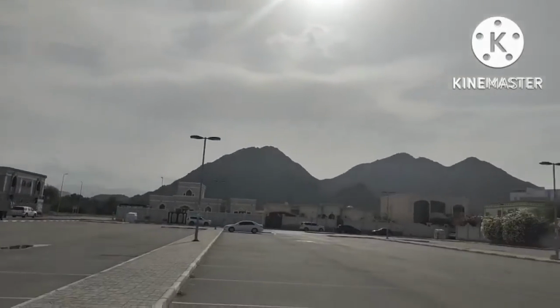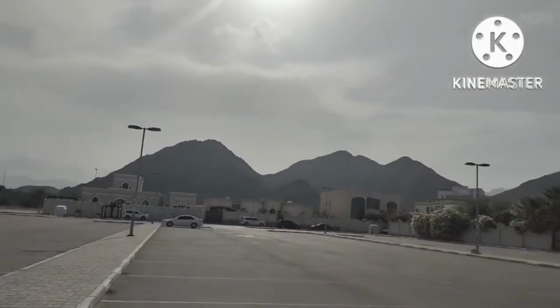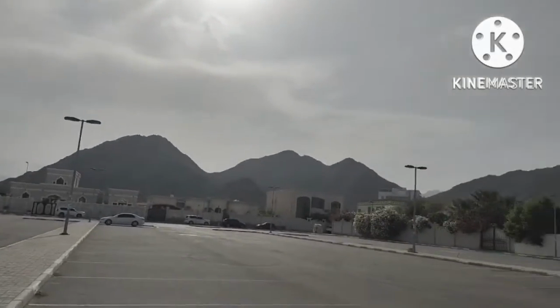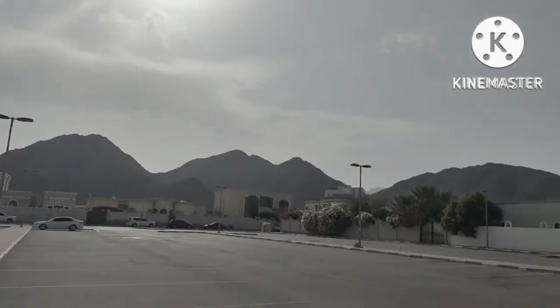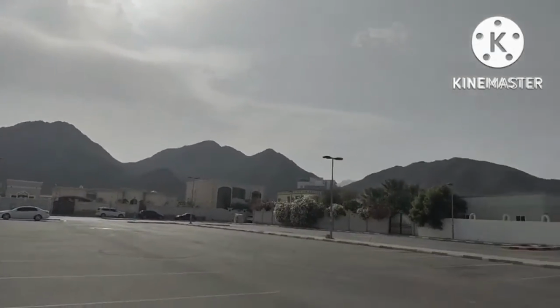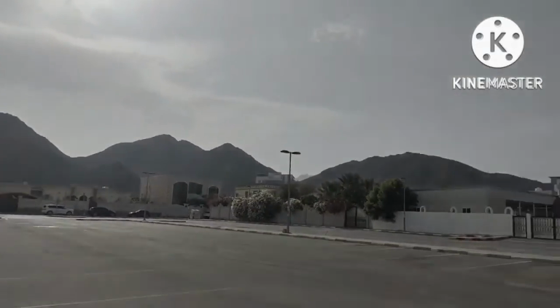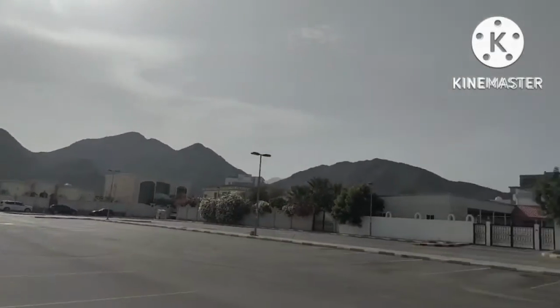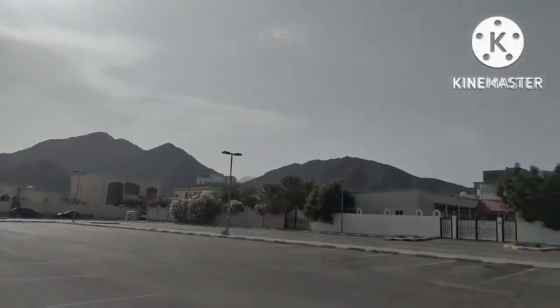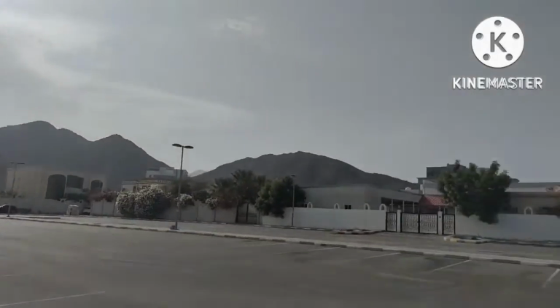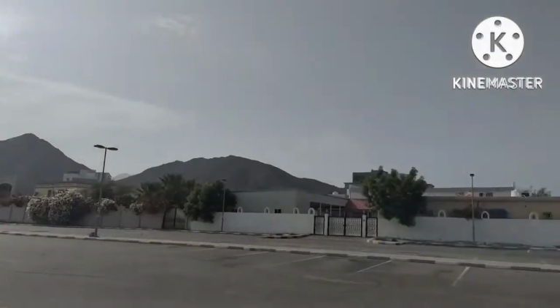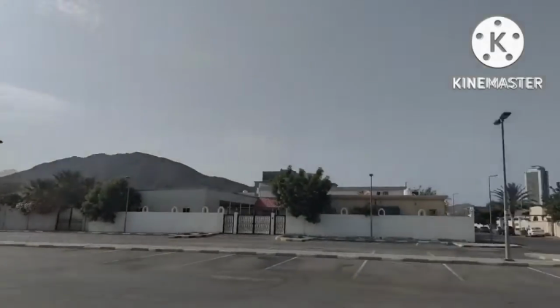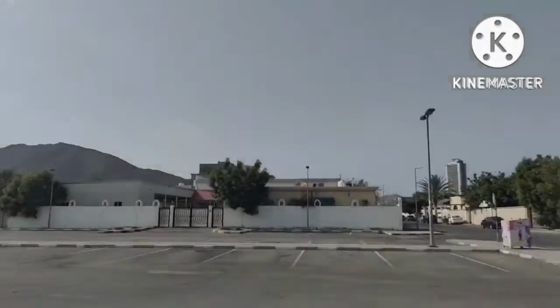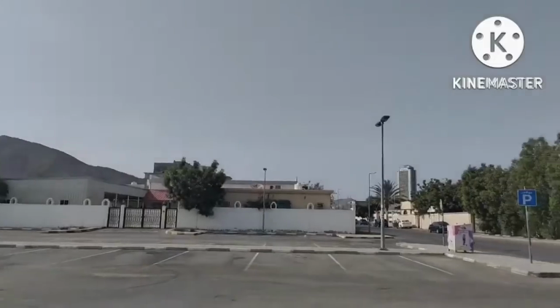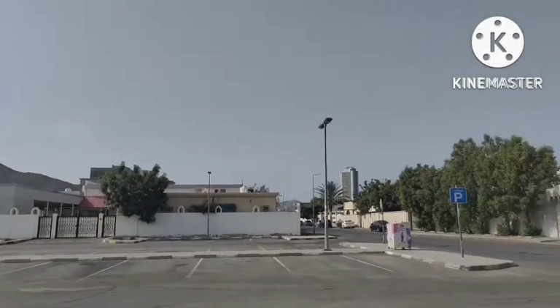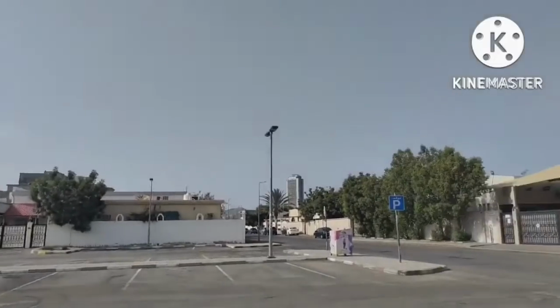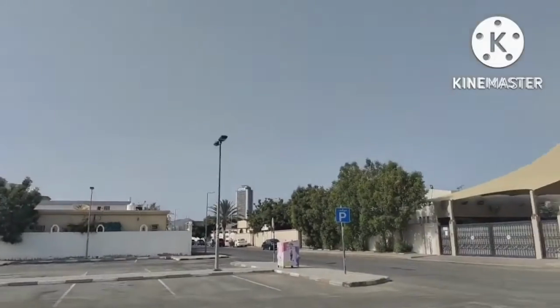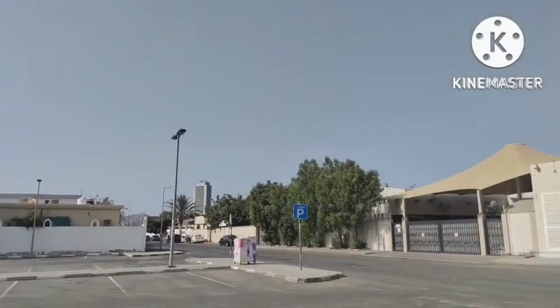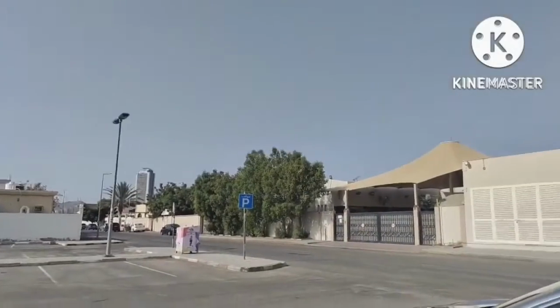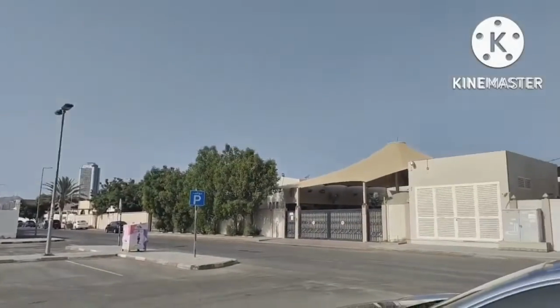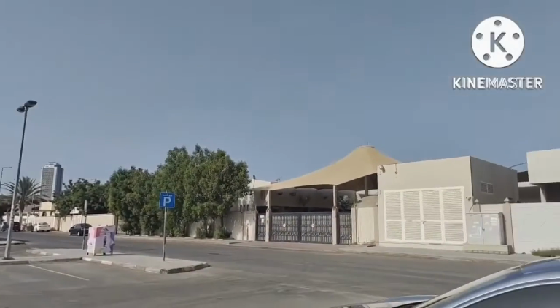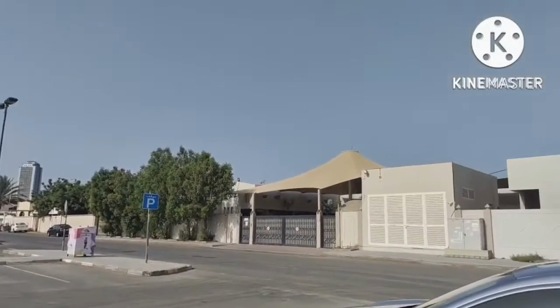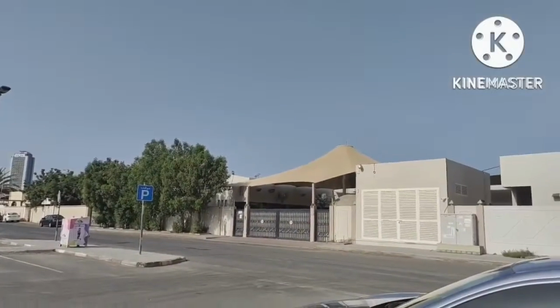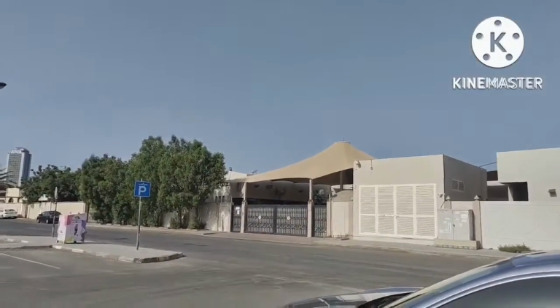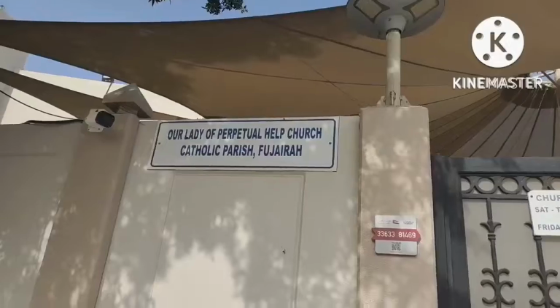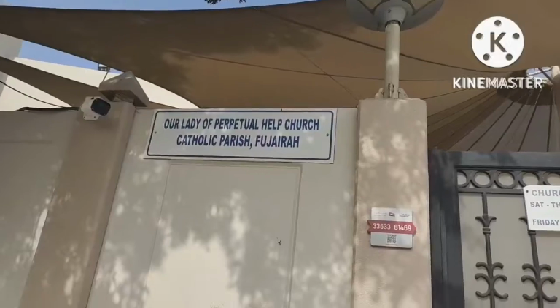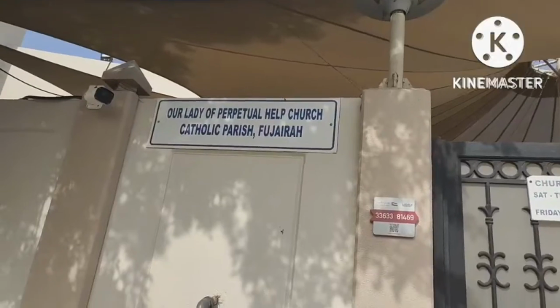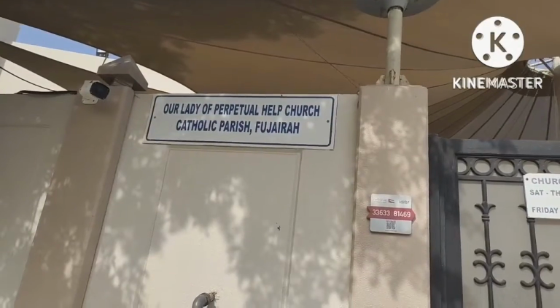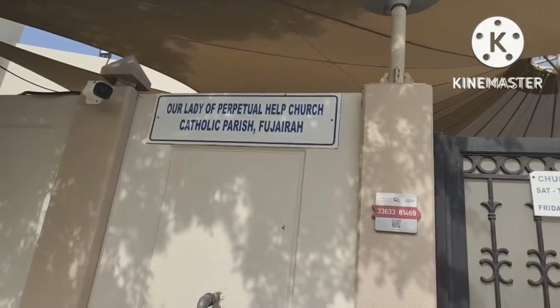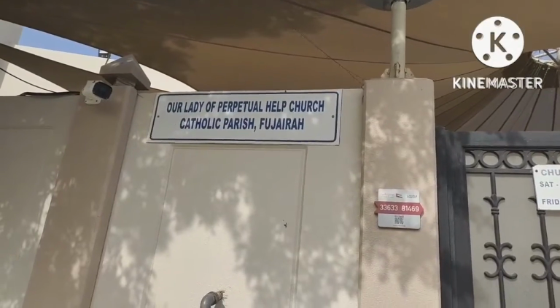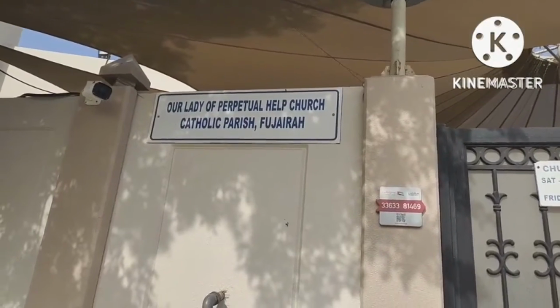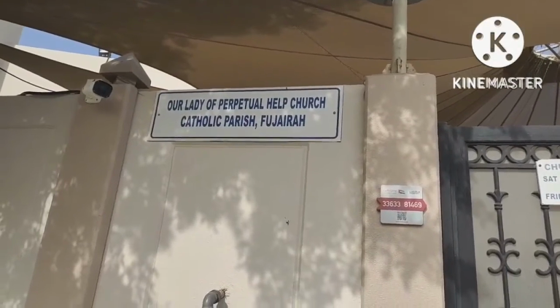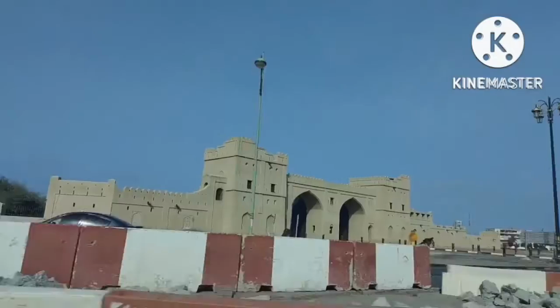First we came to the Fujairah church. The church has timings. We had reached there by afternoon and then it was closed. It was reopening in the evening.